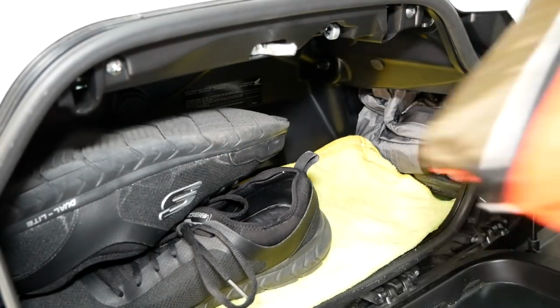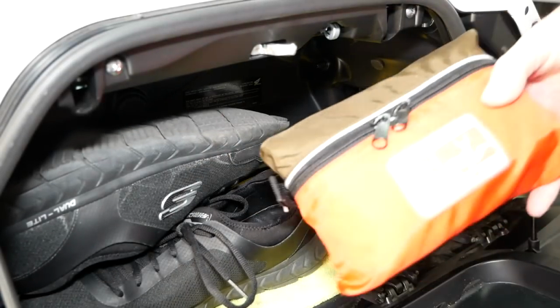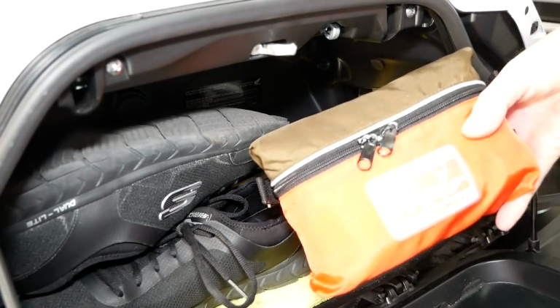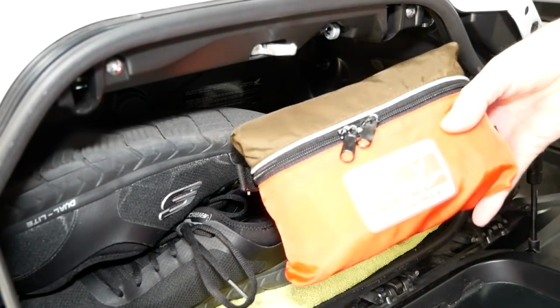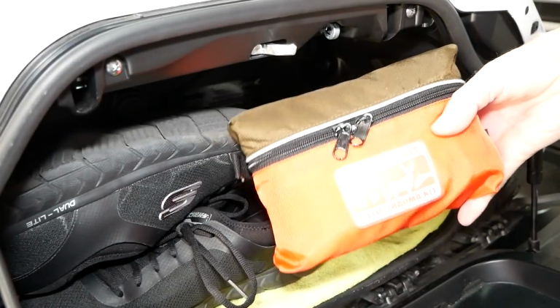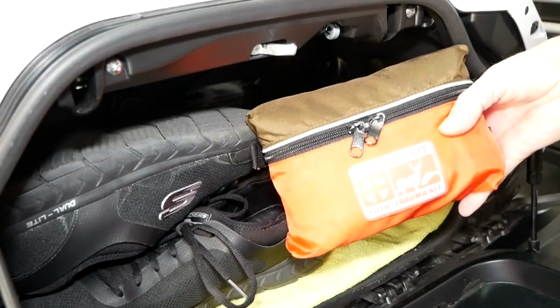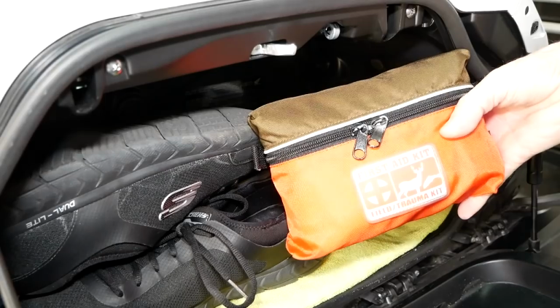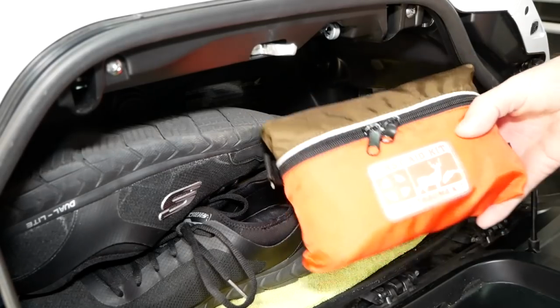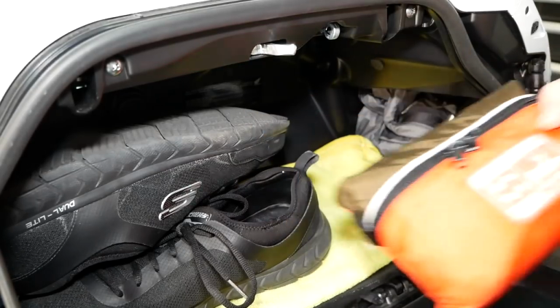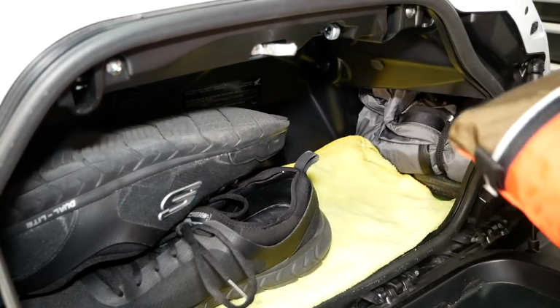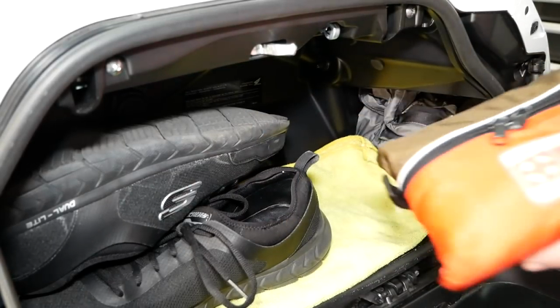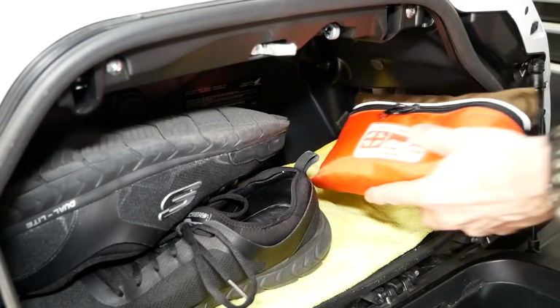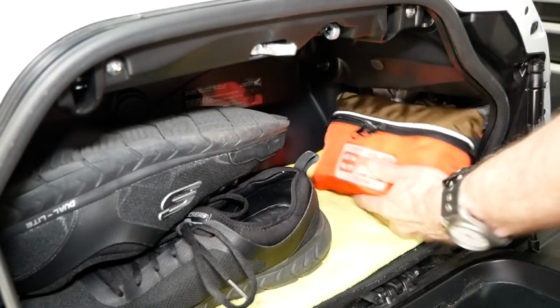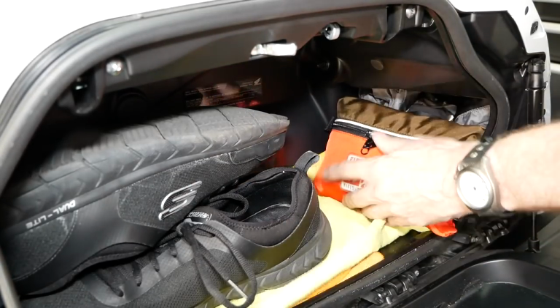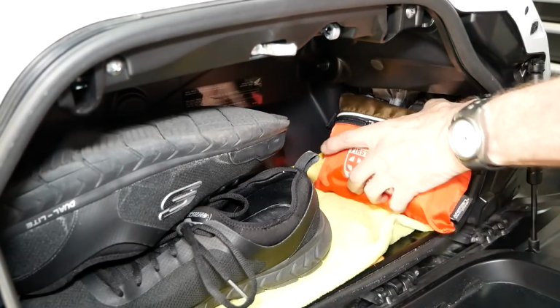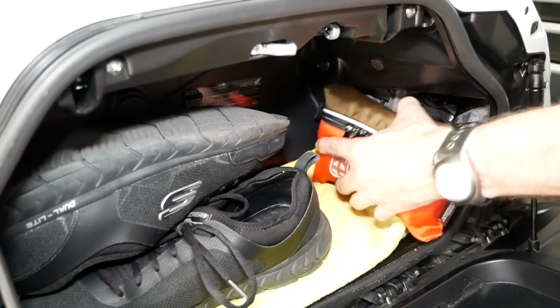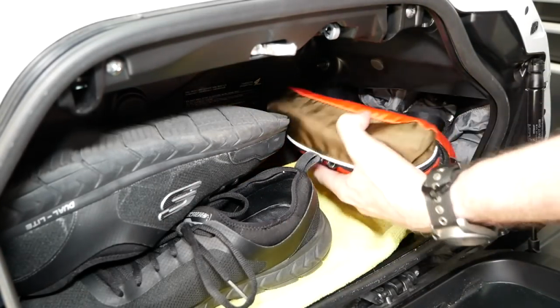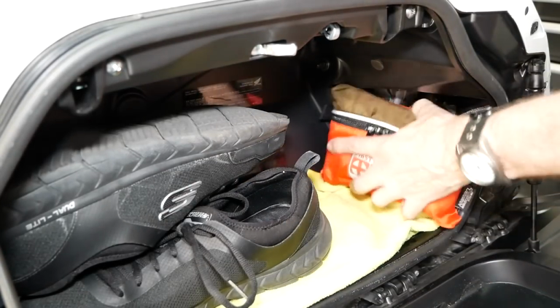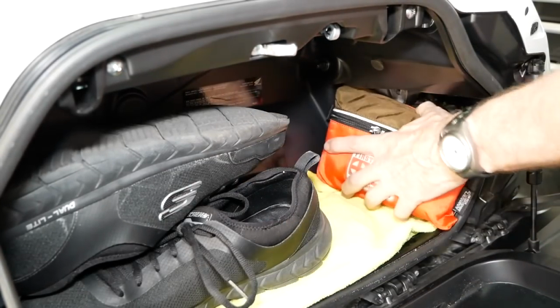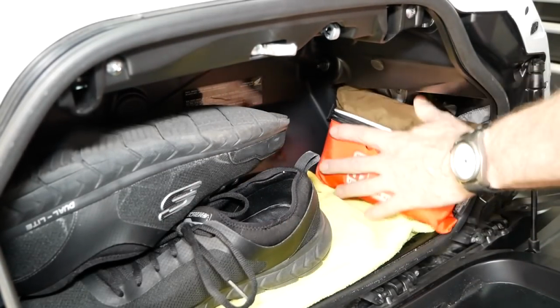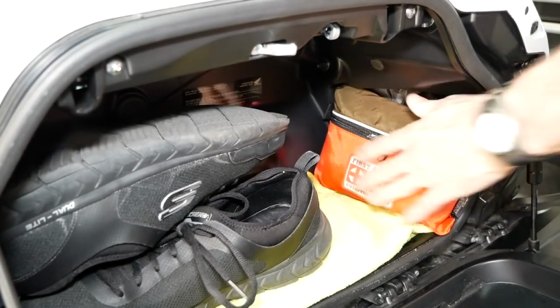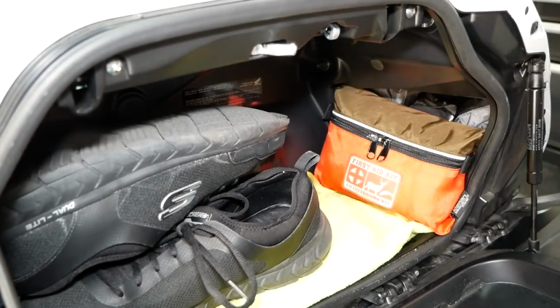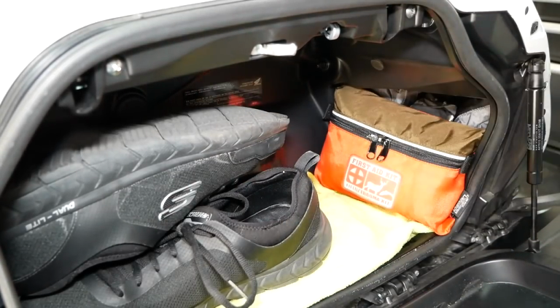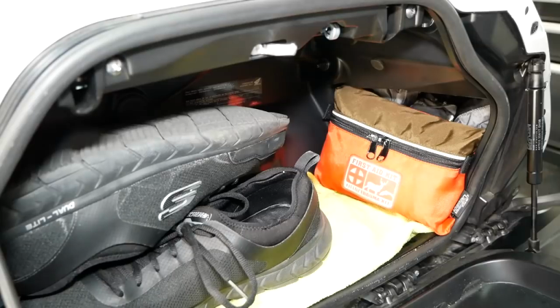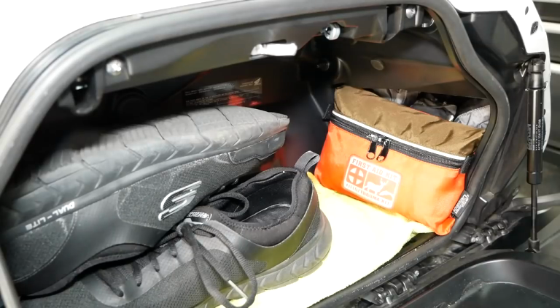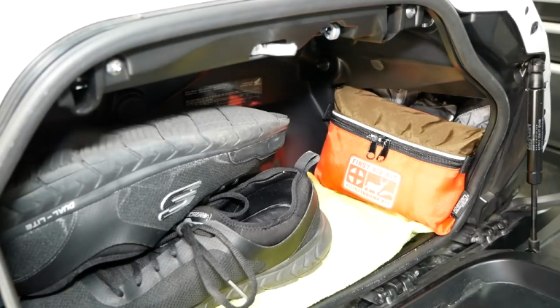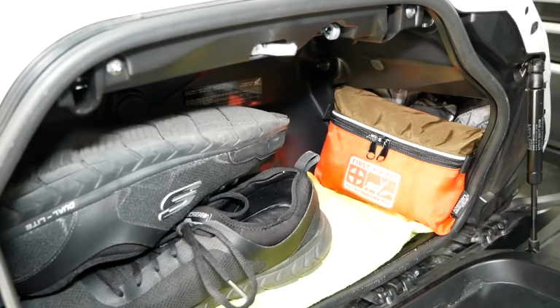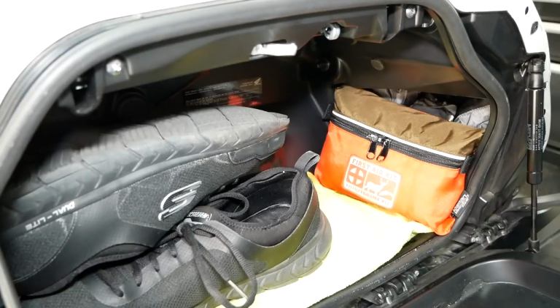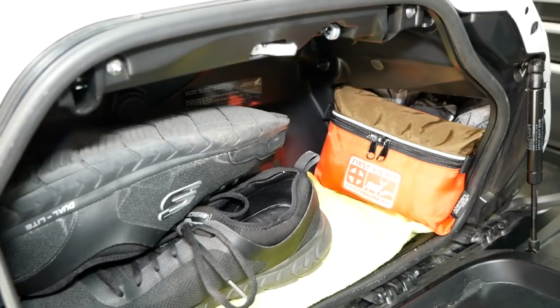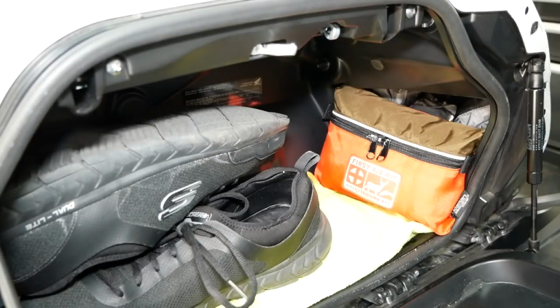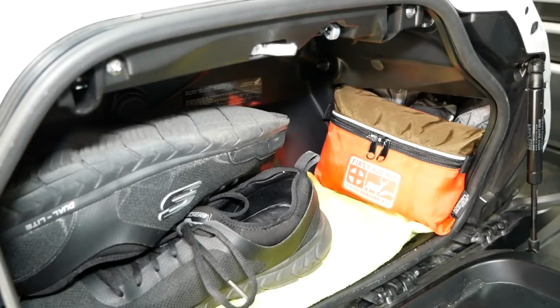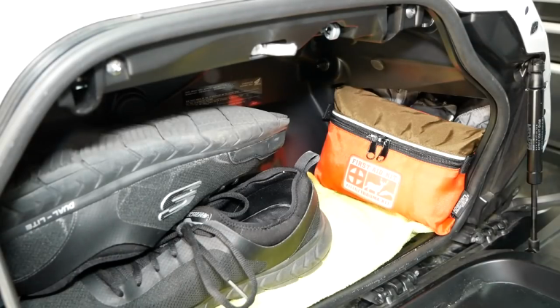I also carry with me a first aid kit, and that fits nicely in there. As you can see, I've still got room left for some other things if I need them in the left saddlebag.